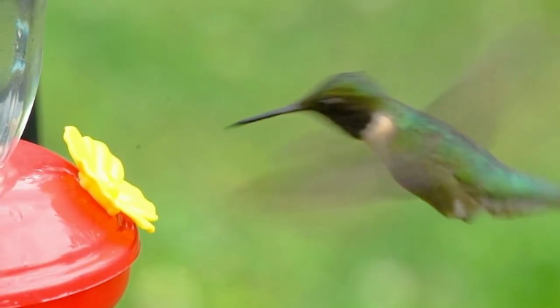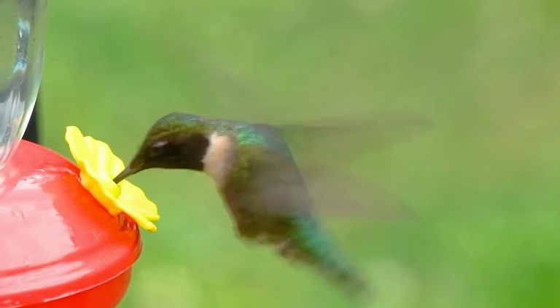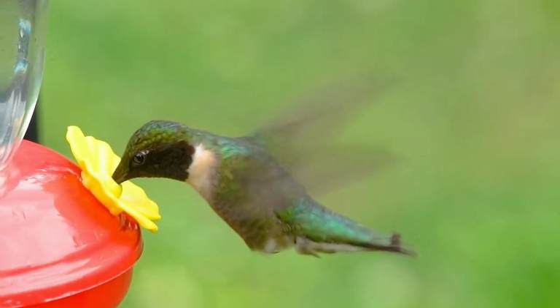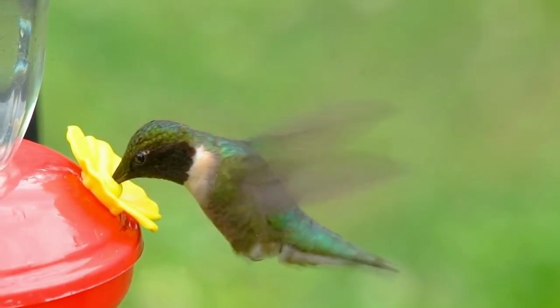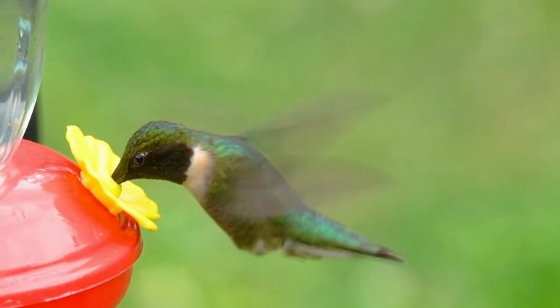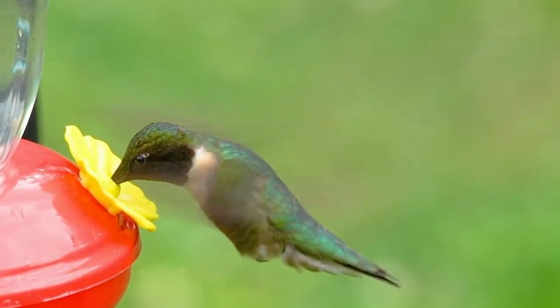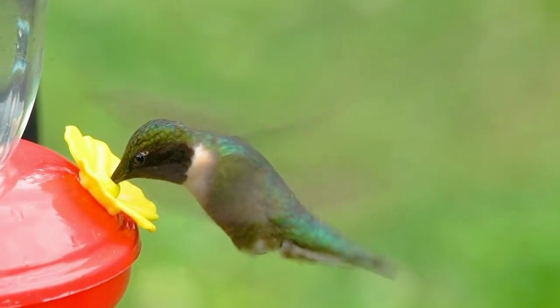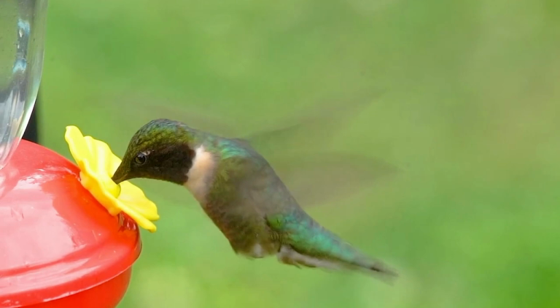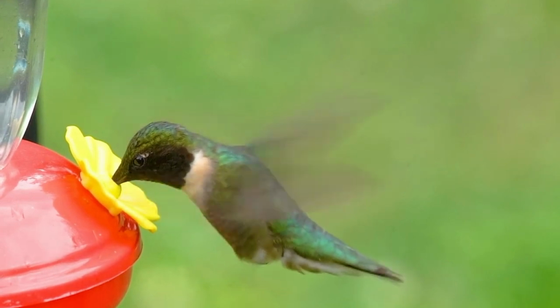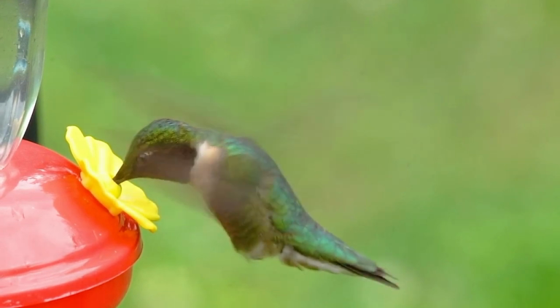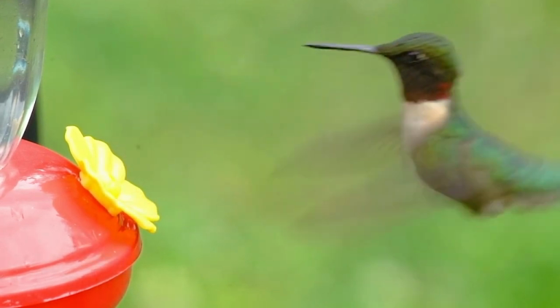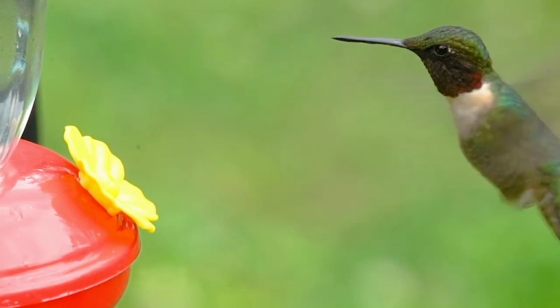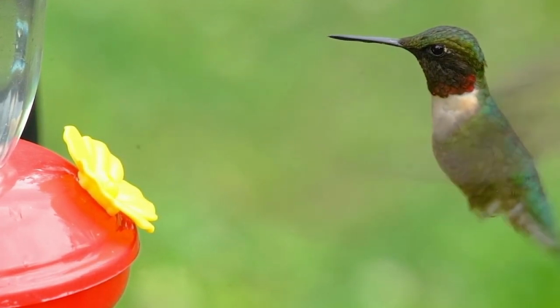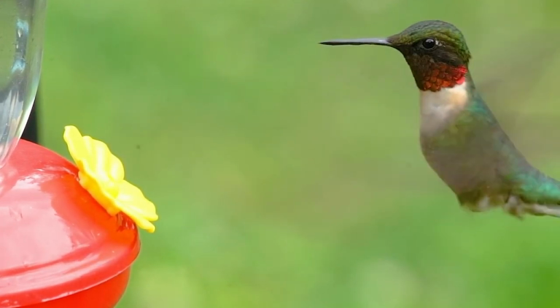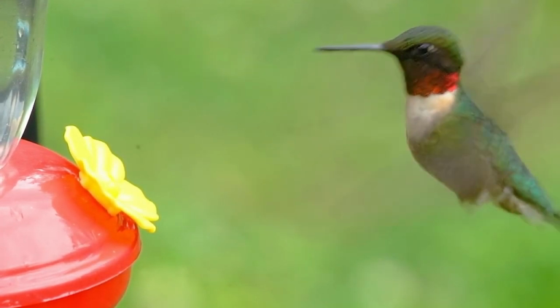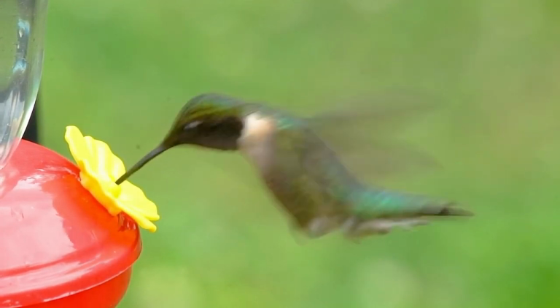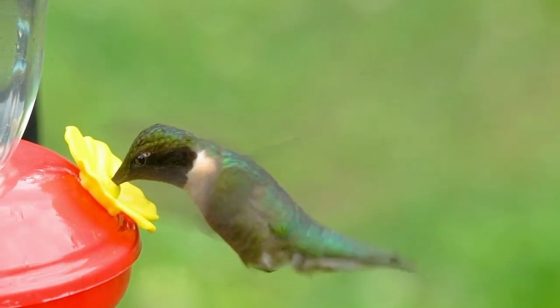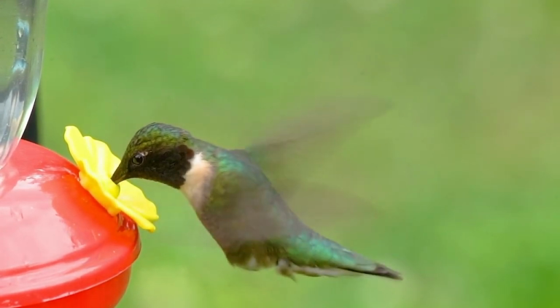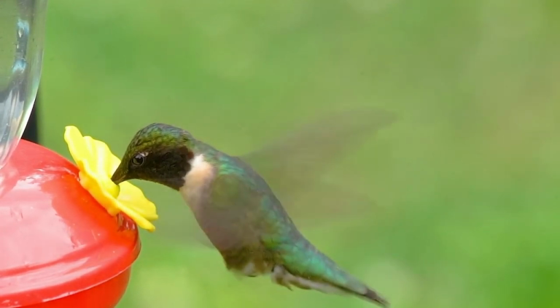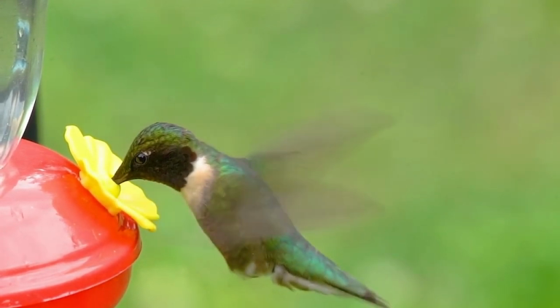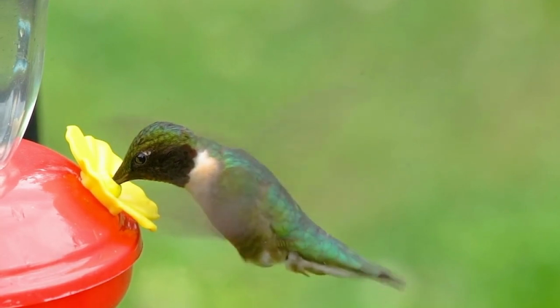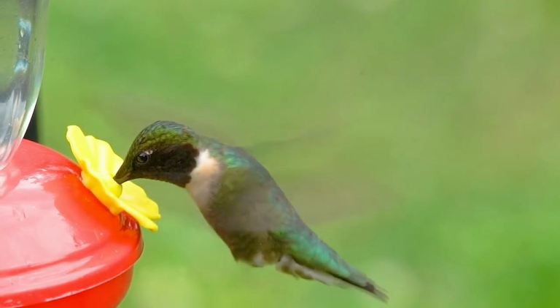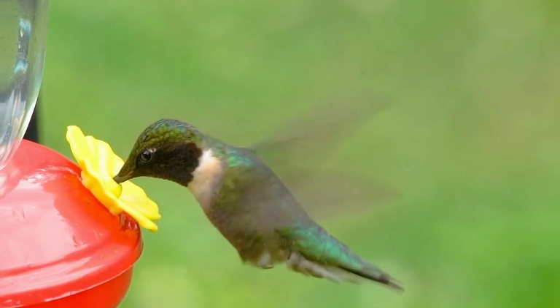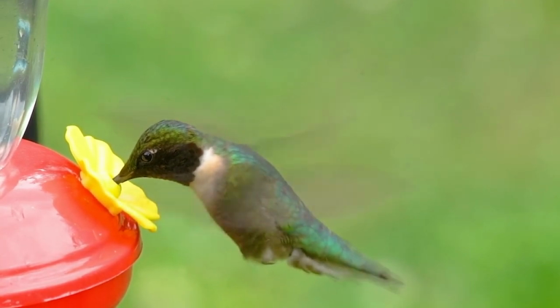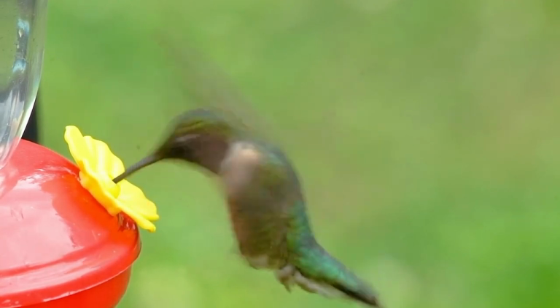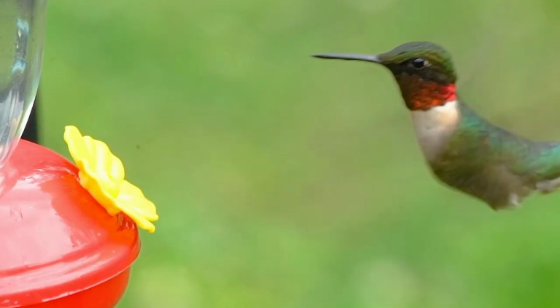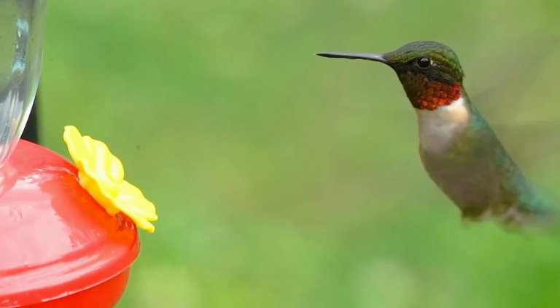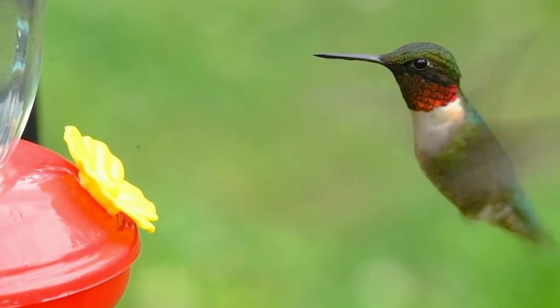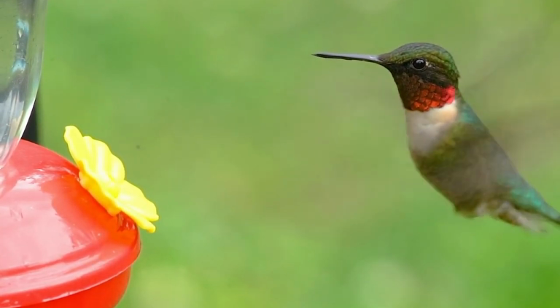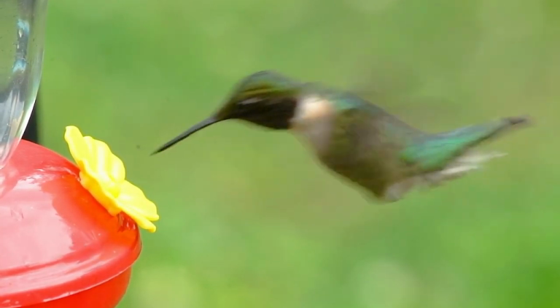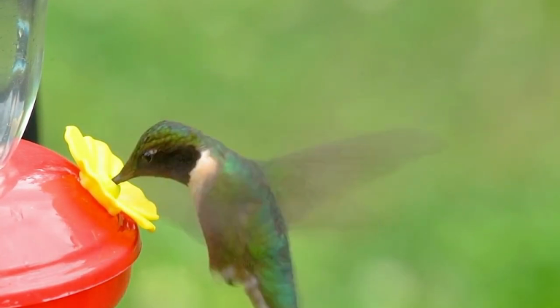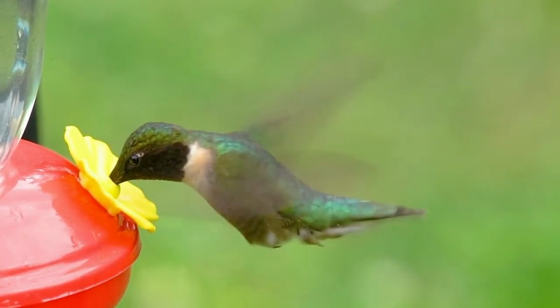1. Bright Colors. Hummingbirds are attracted to brightly colored flowers, especially in shades of red, orange, and pink. These colors are easily visible to the birds and help them locate the flowers quickly.